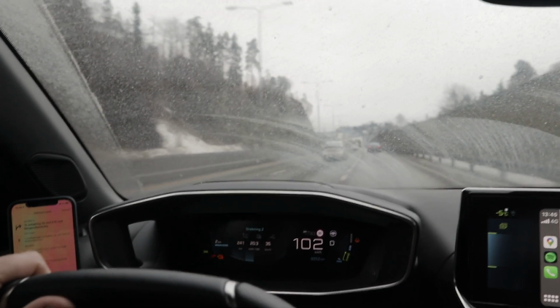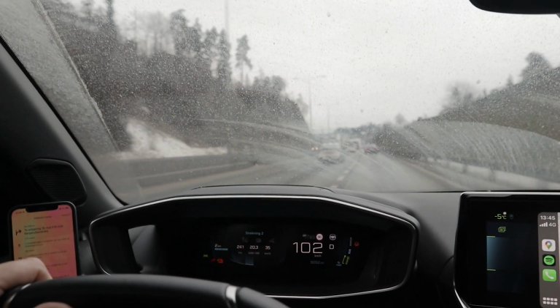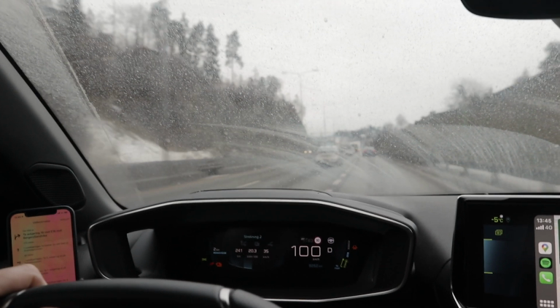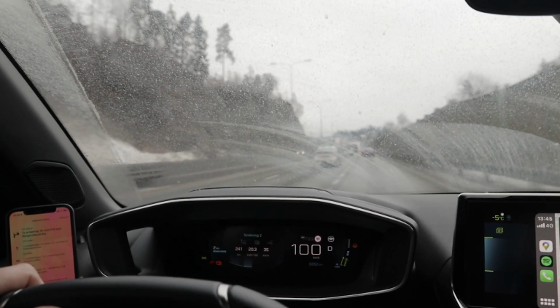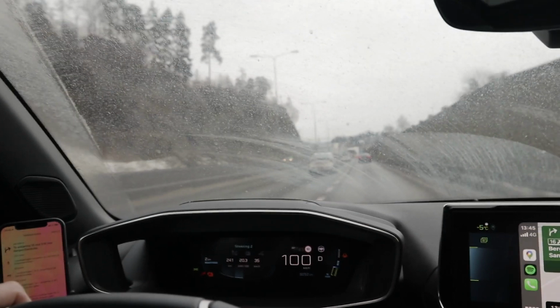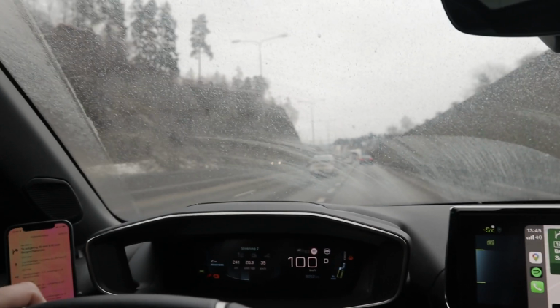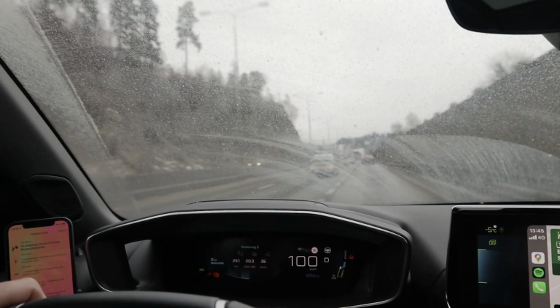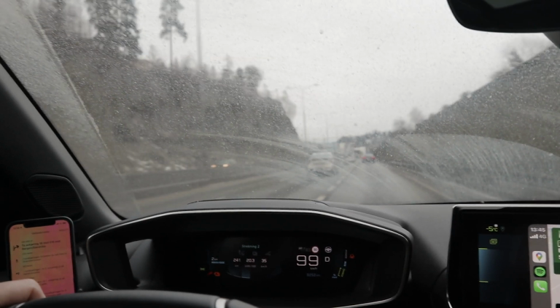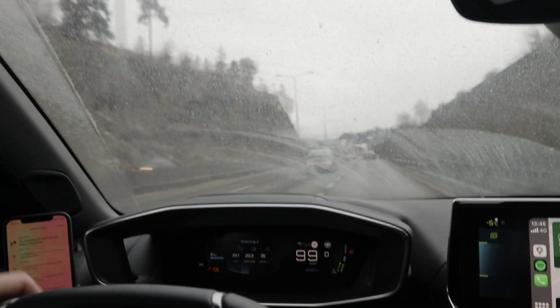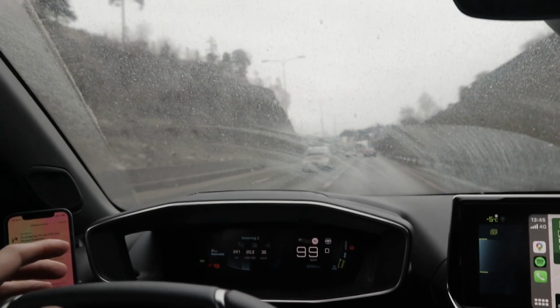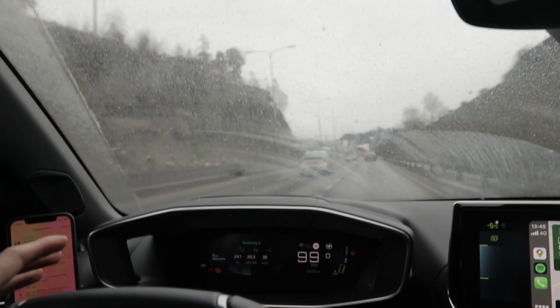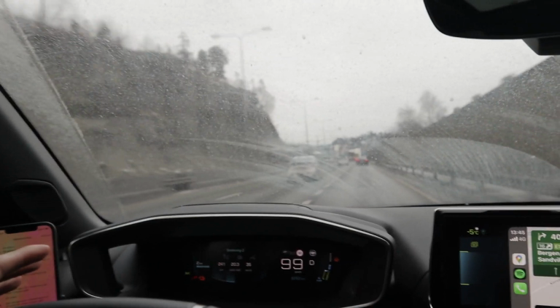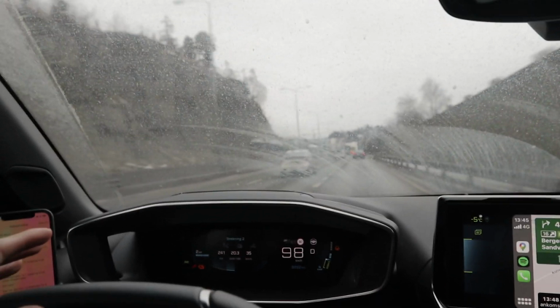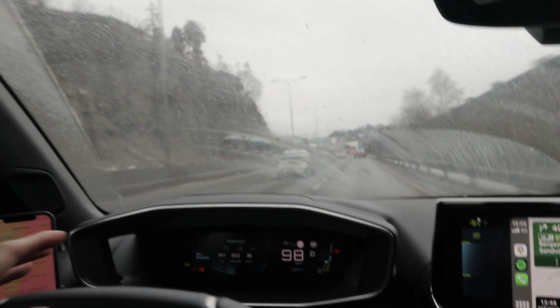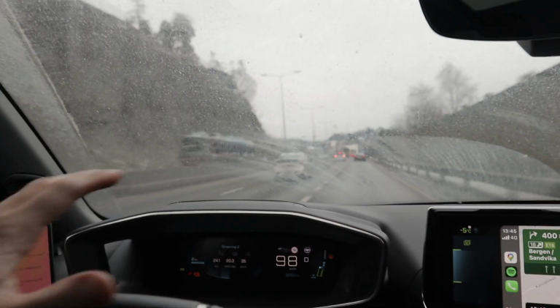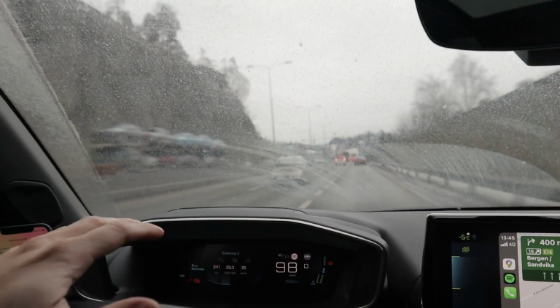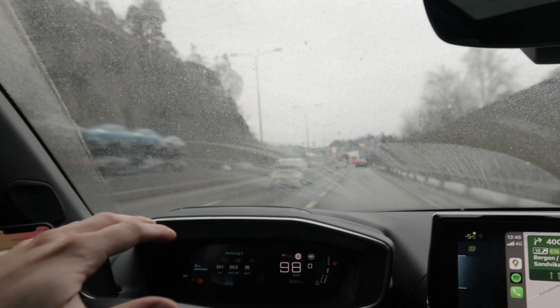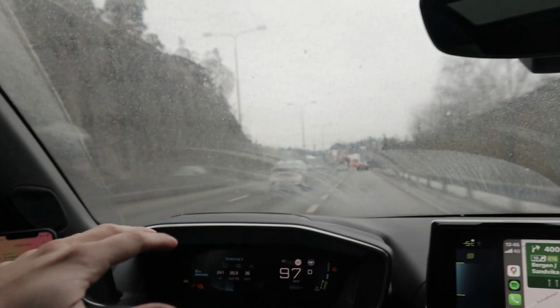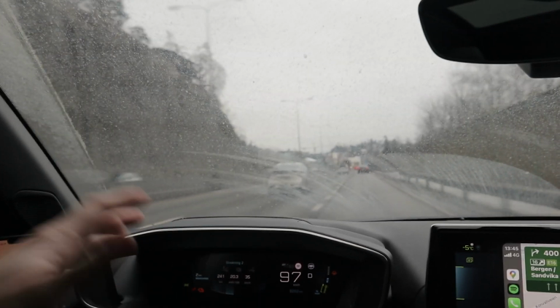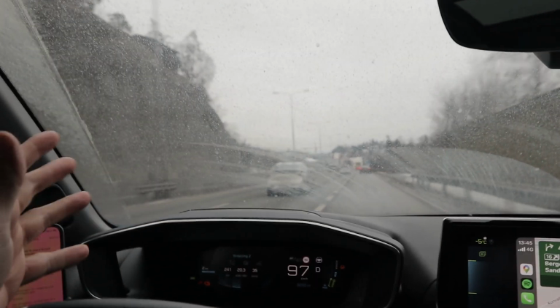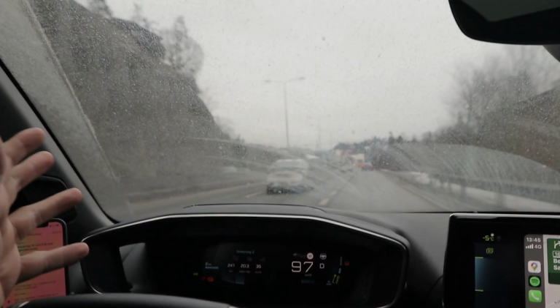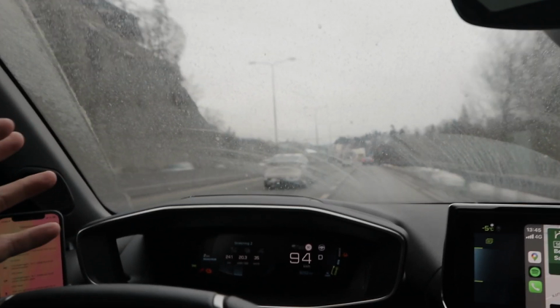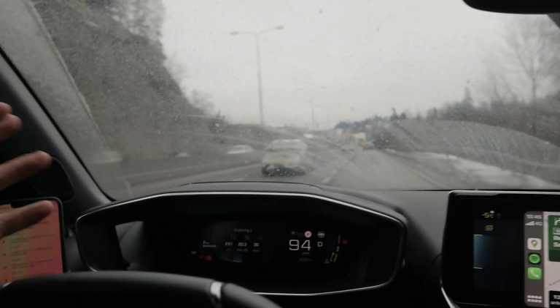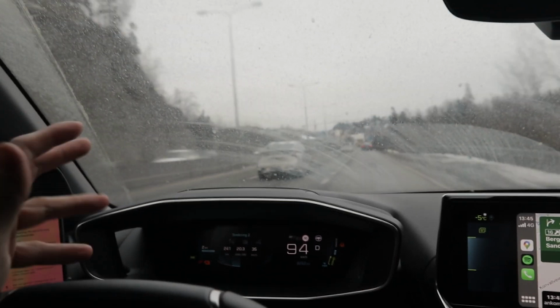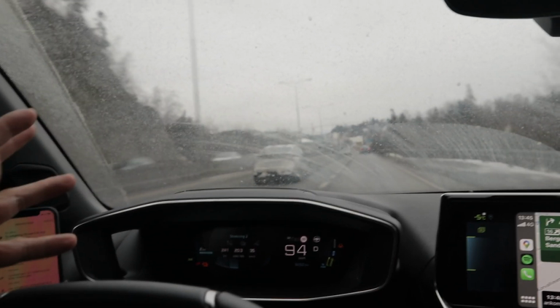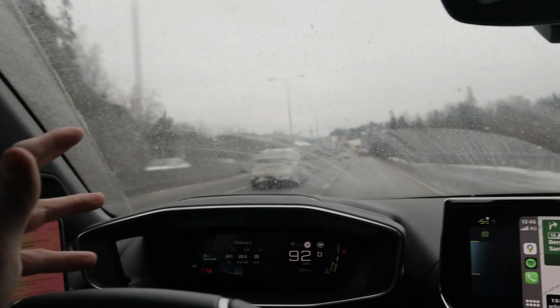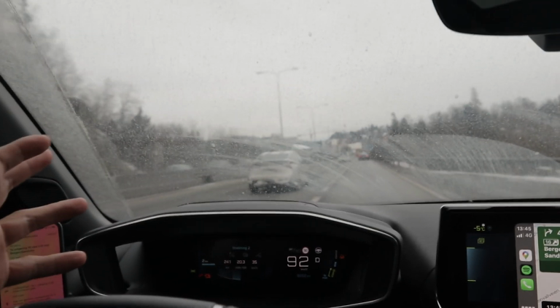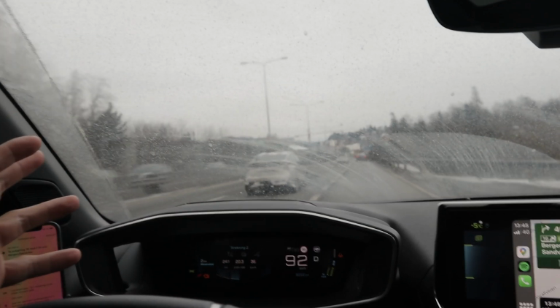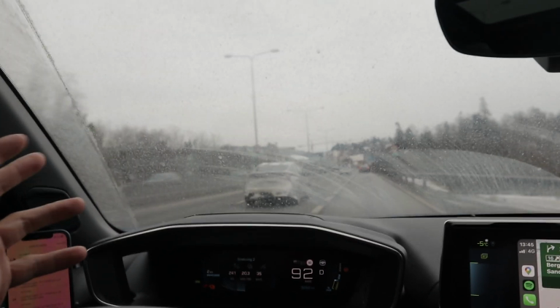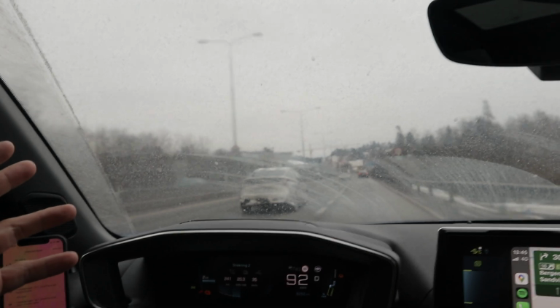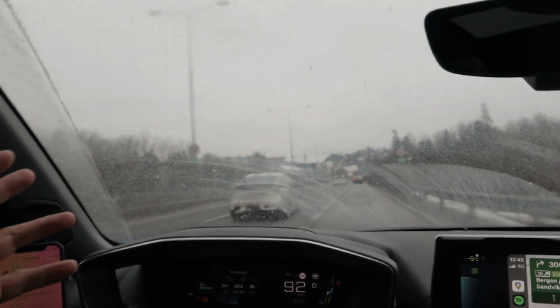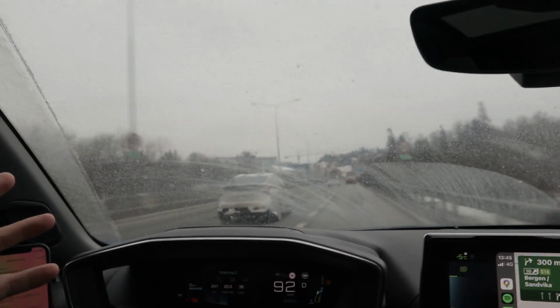Why did we have that power limit? I thought it was because we had a low state of charge, but the car wasn't showing any turtle mode or anything.